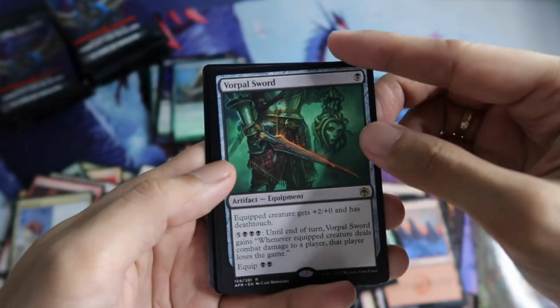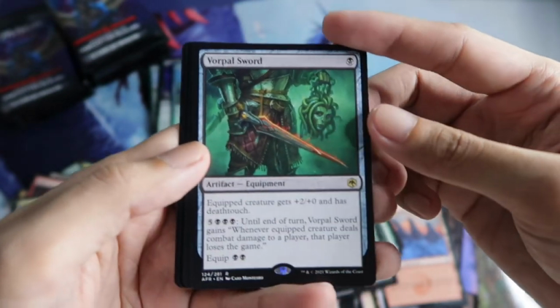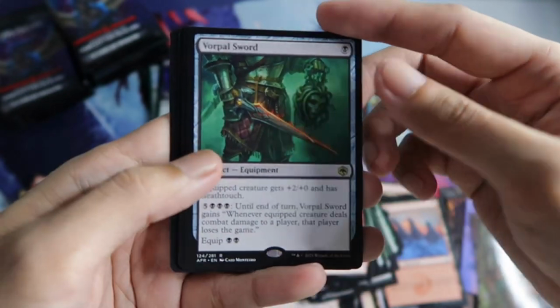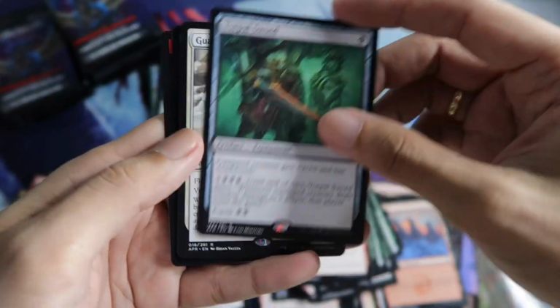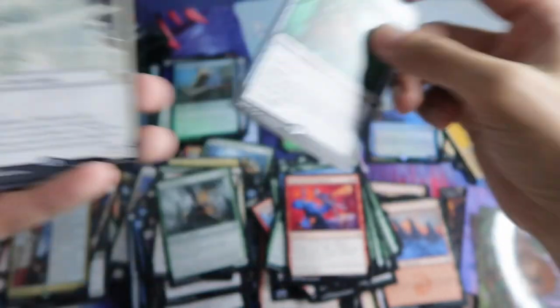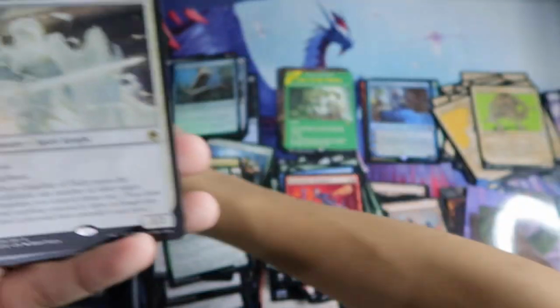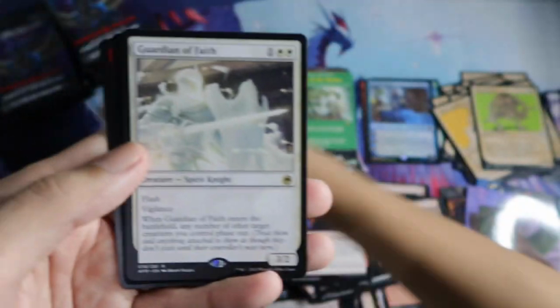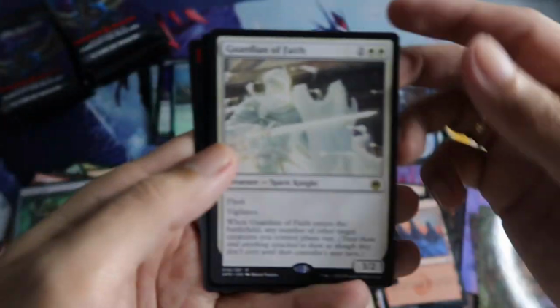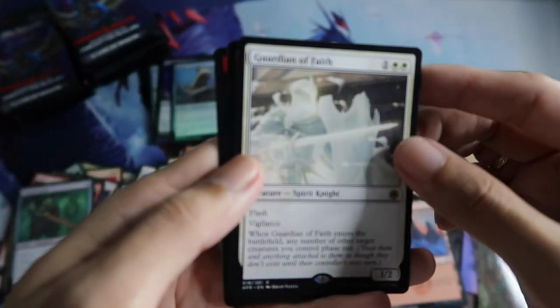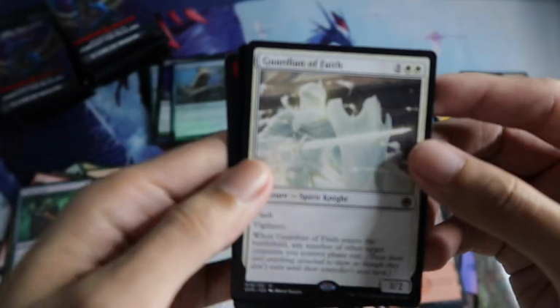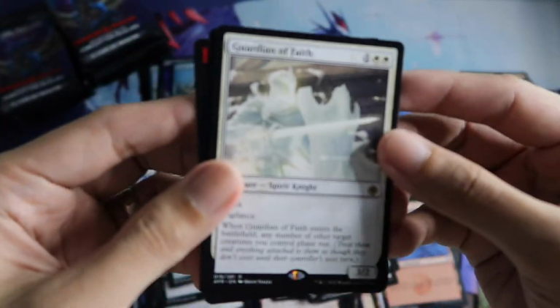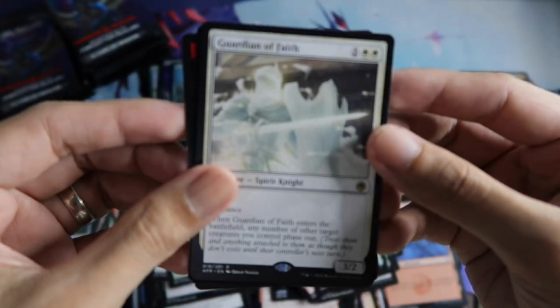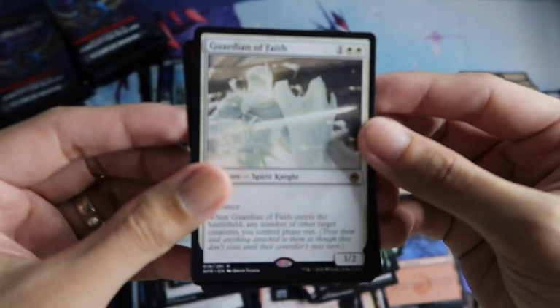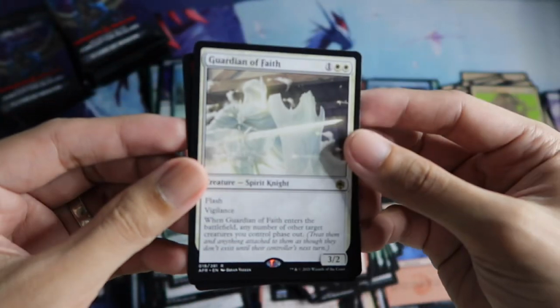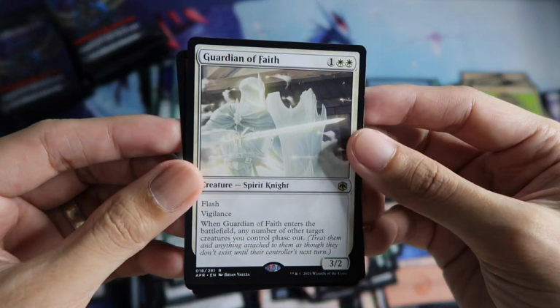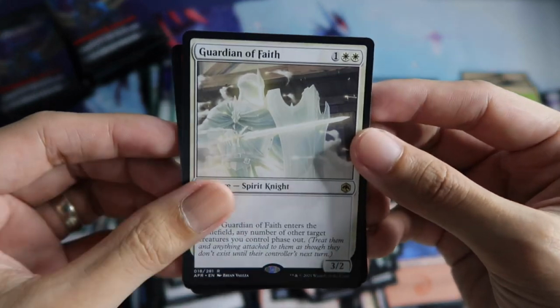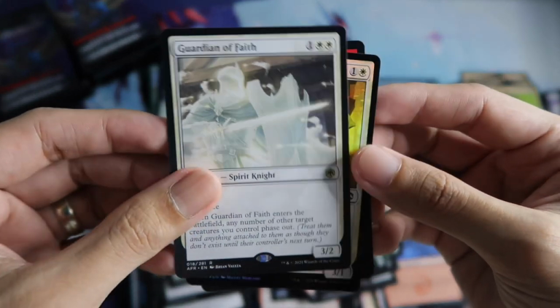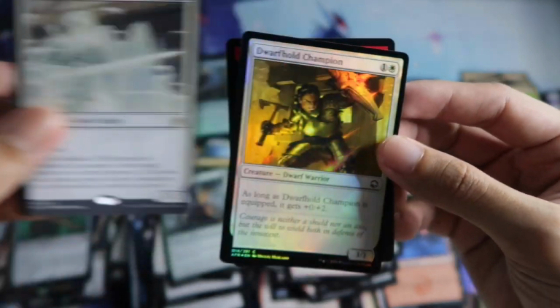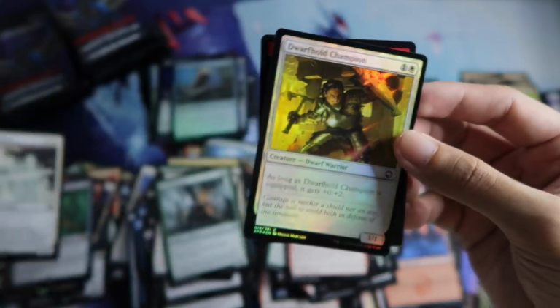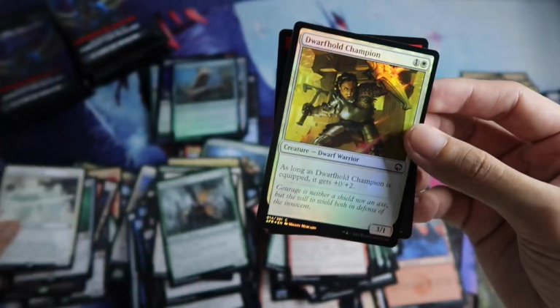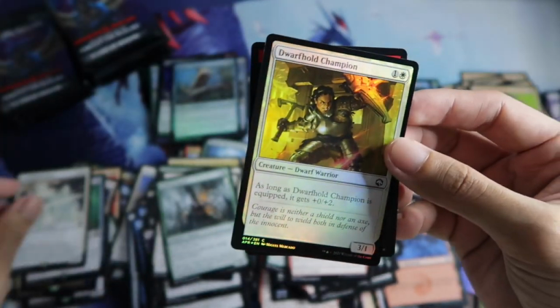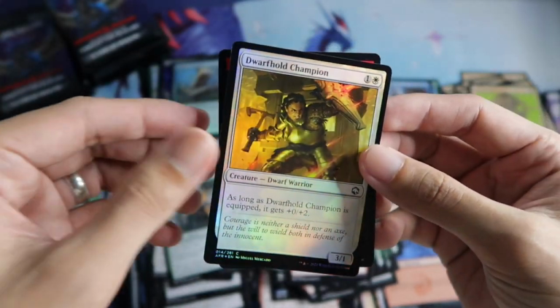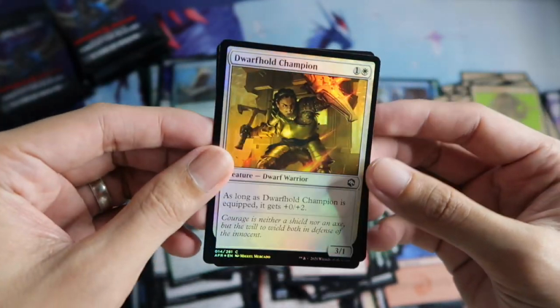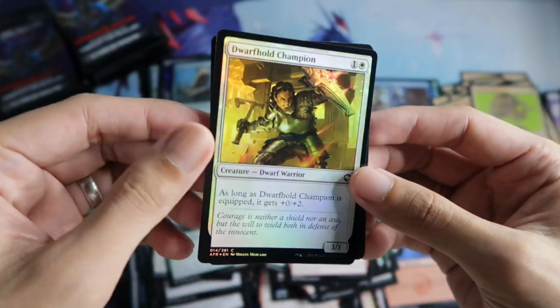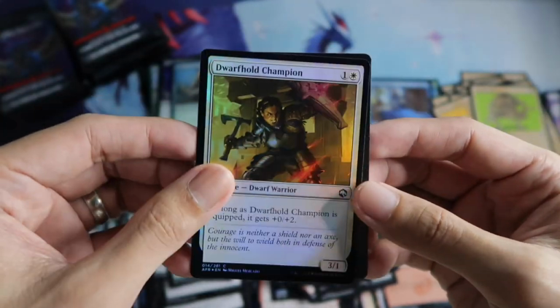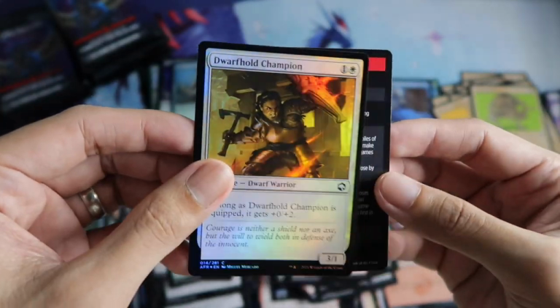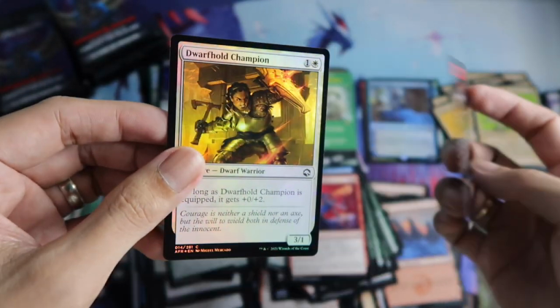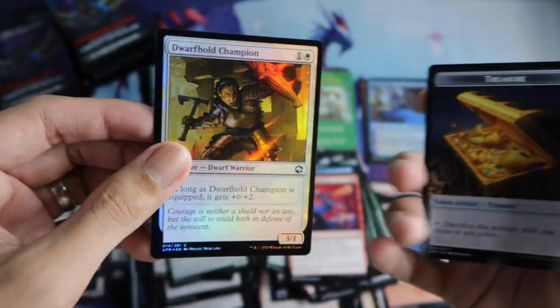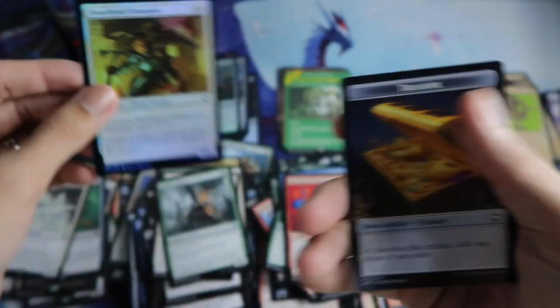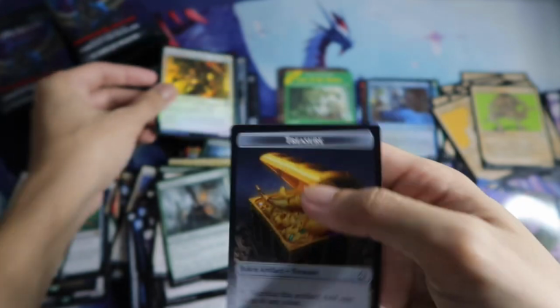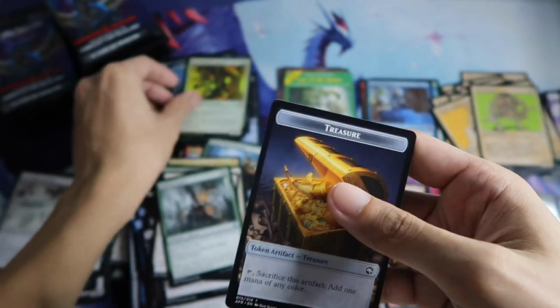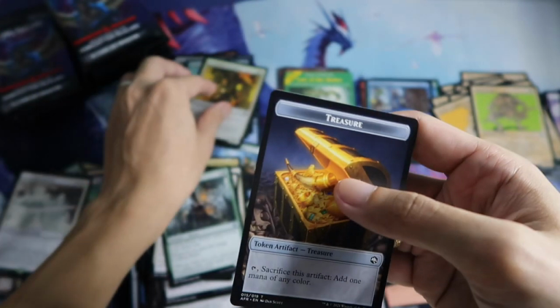Then a Vorpal Sword for the art series — the rare. And followed by a Guardian of Fate — nice. And then Dwarven Hold Champion foil. And a treasure token.